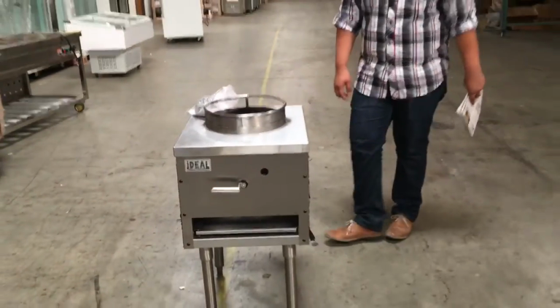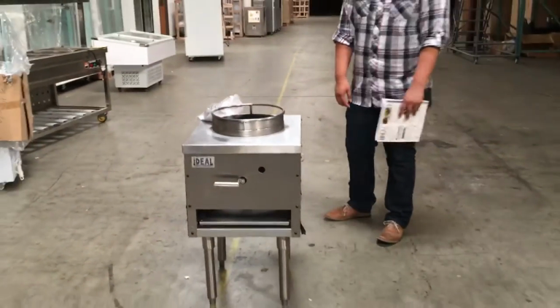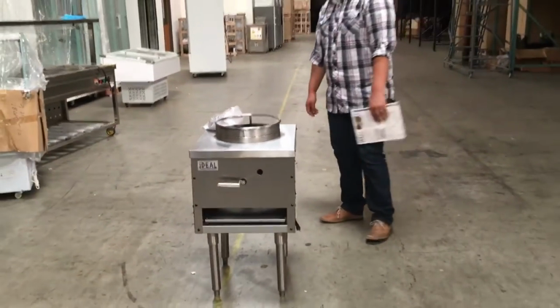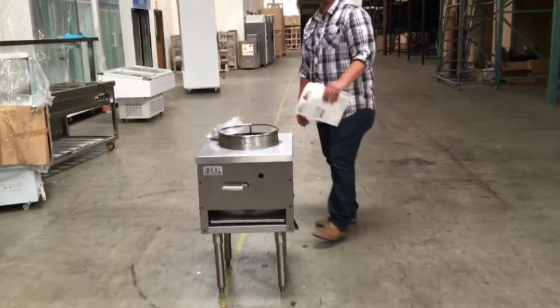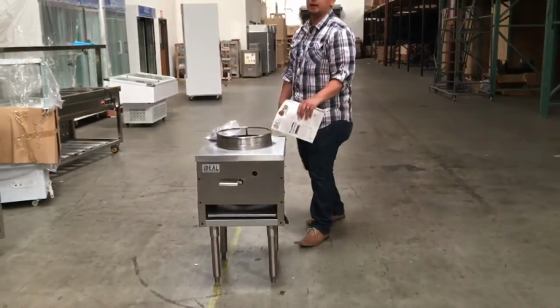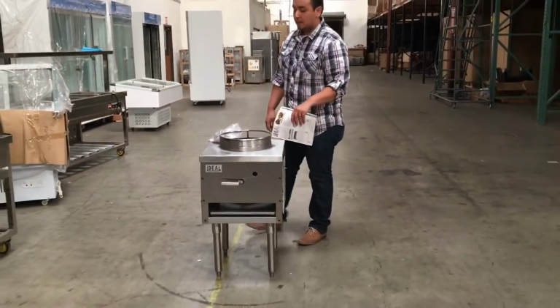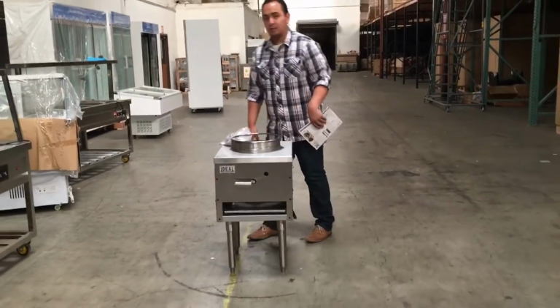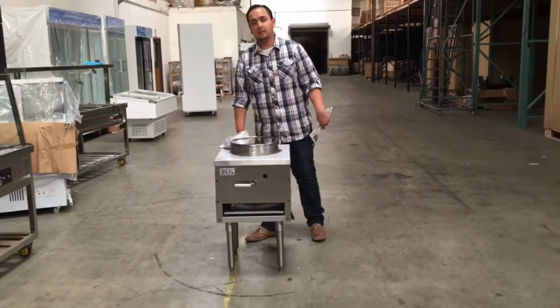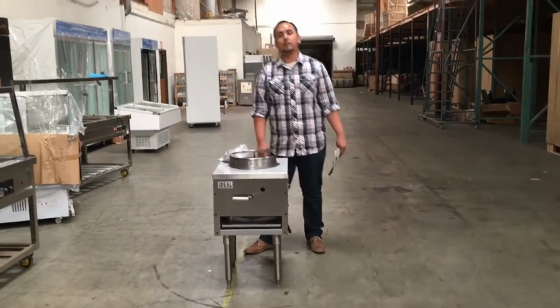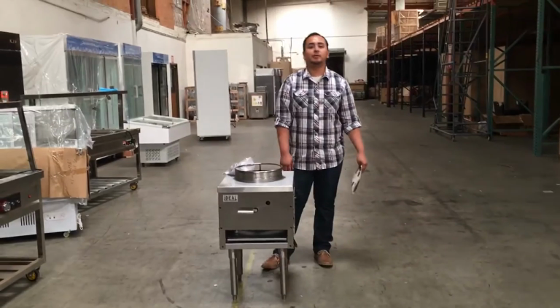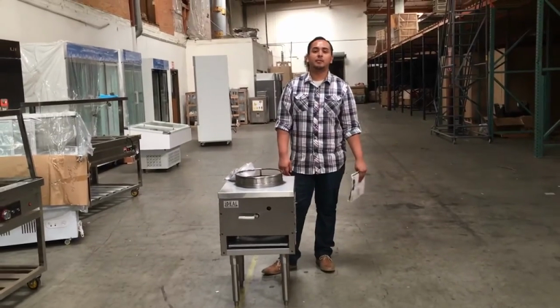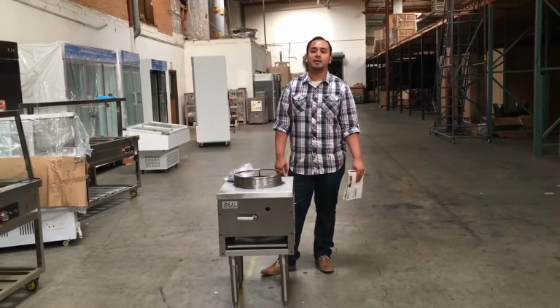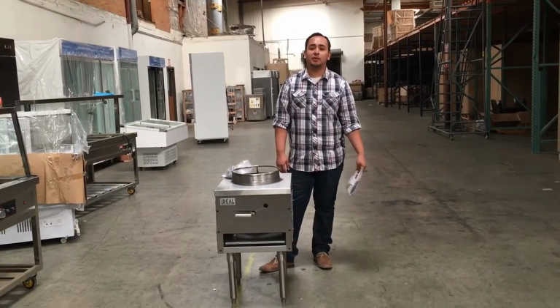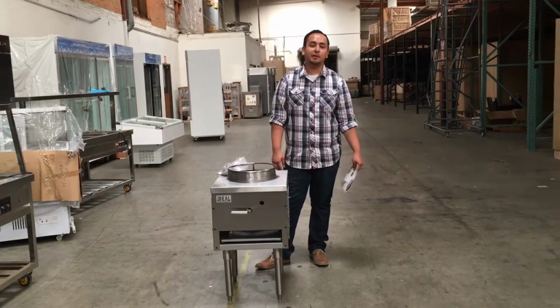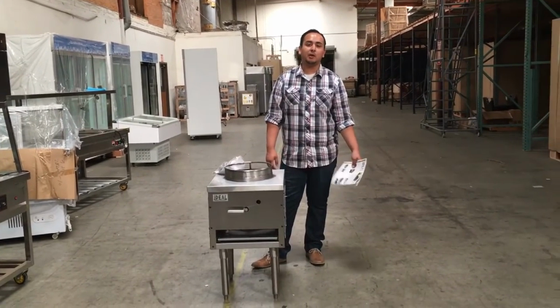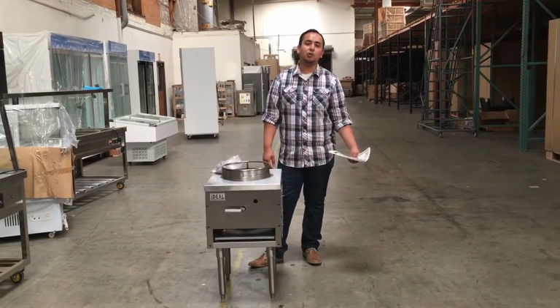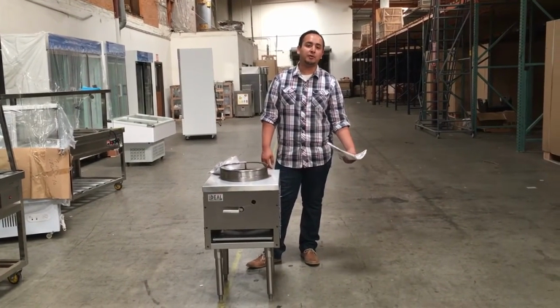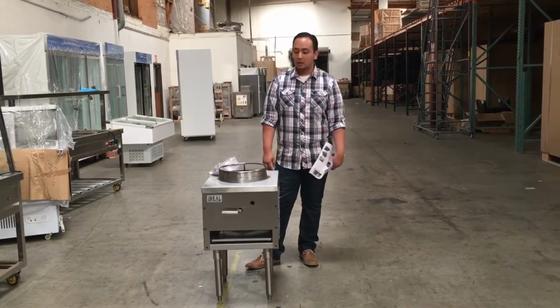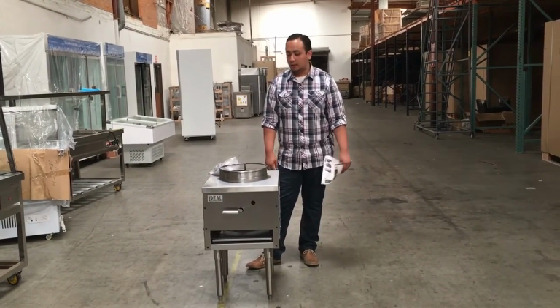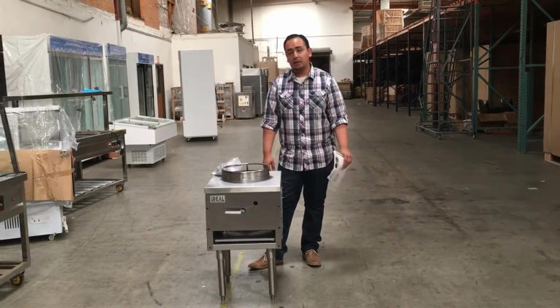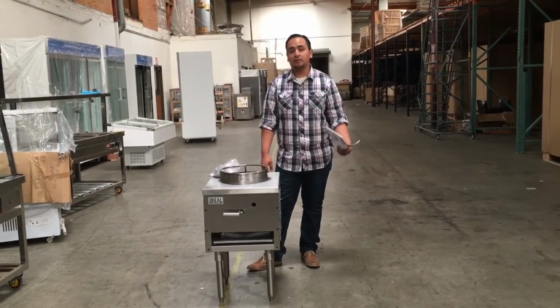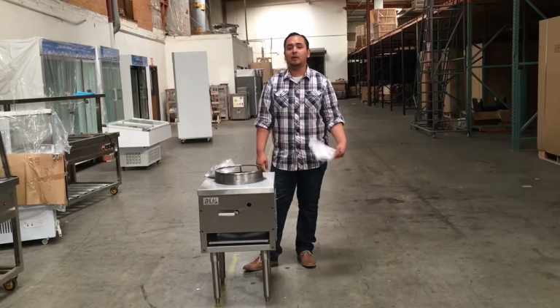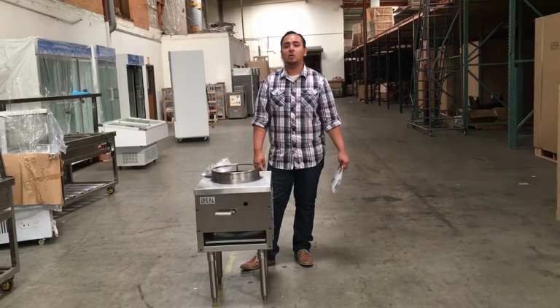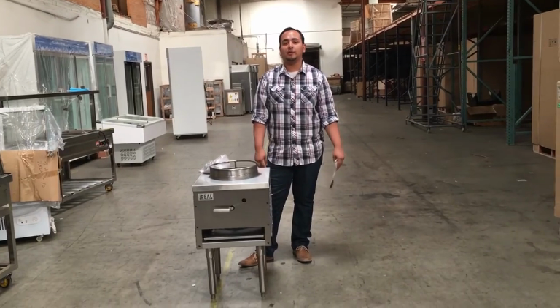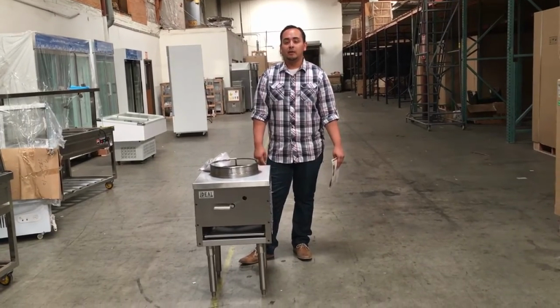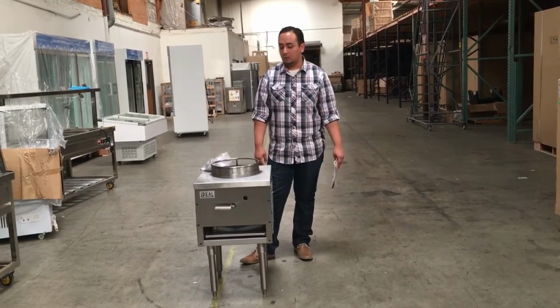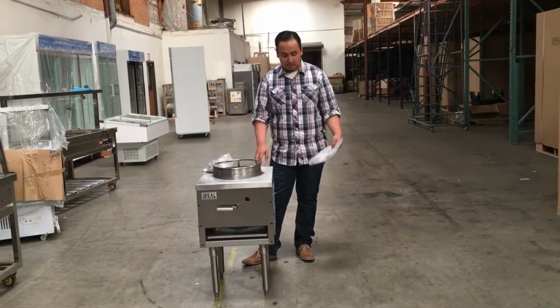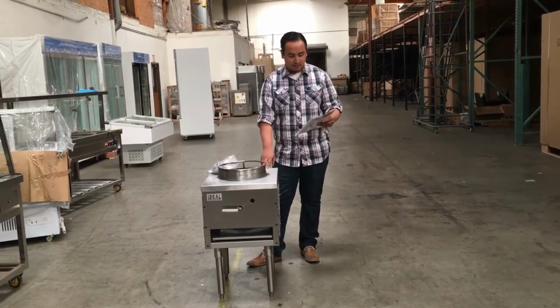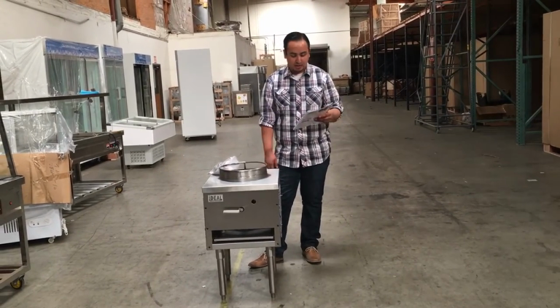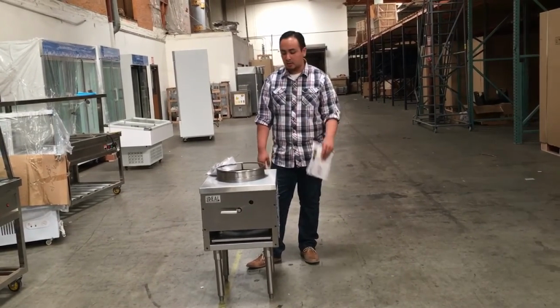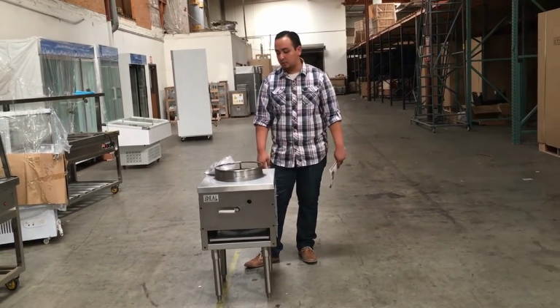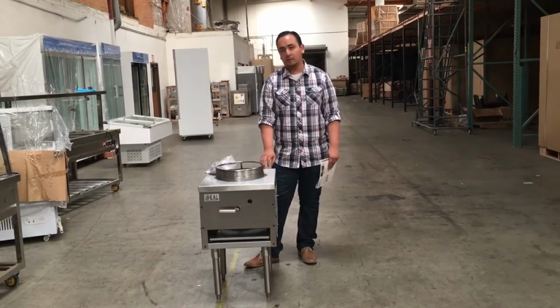If you want to order this unit, you can do it off our website. It usually takes anywhere from three to seven business days for delivery depending on your location. If you have any questions, feel free to give us a call. Thanks for watching — this is the Chinese jet range.